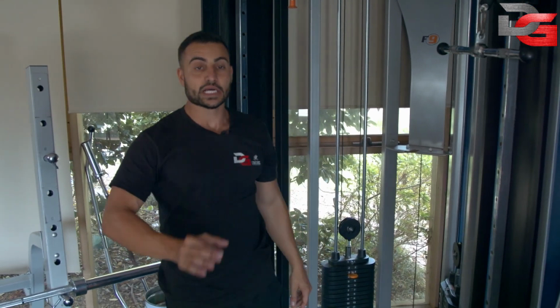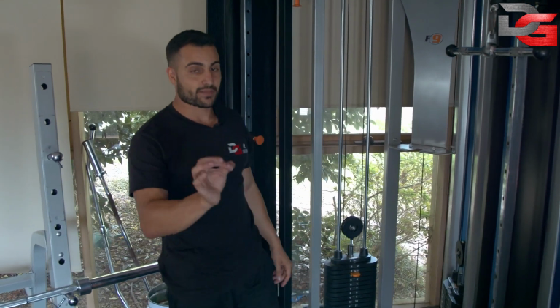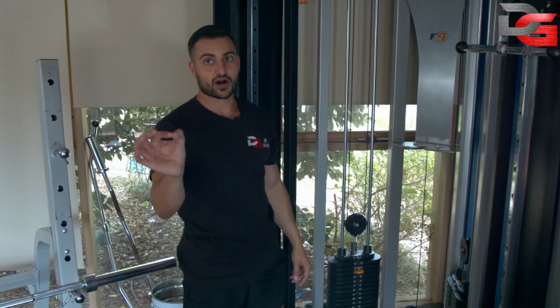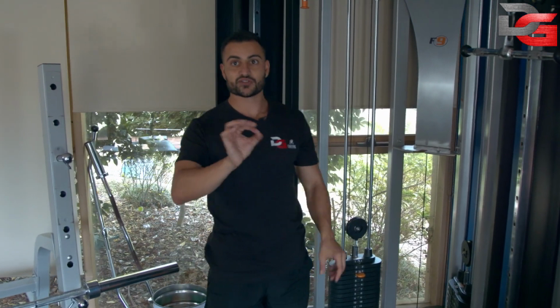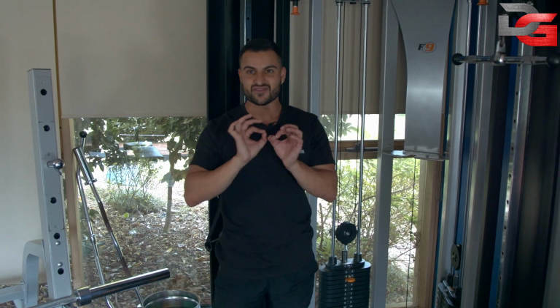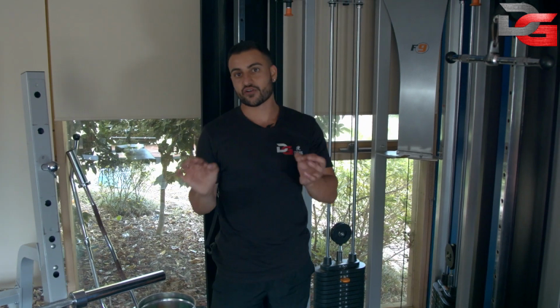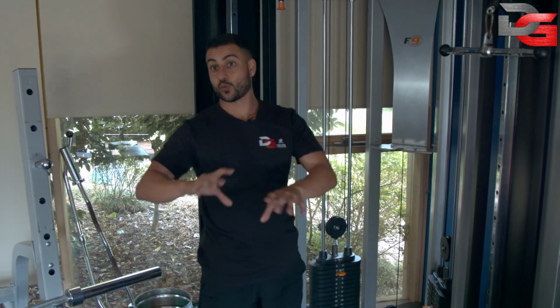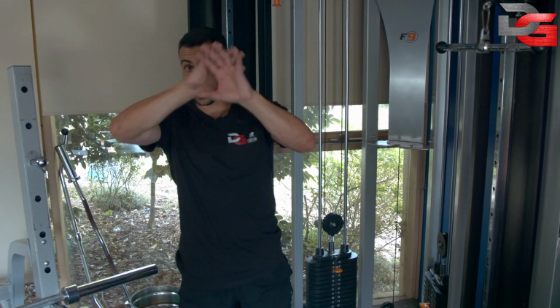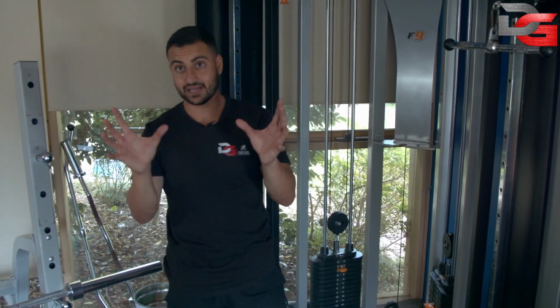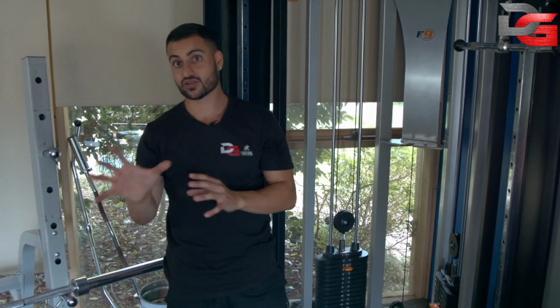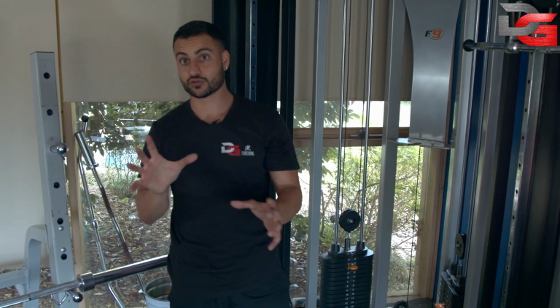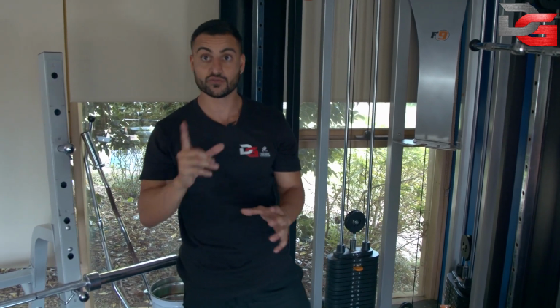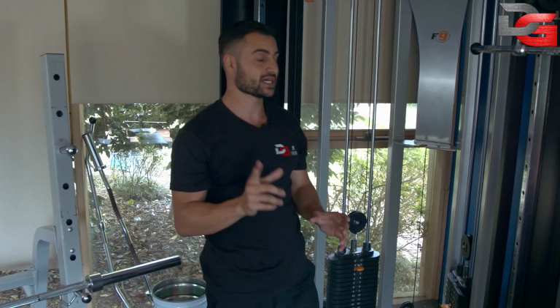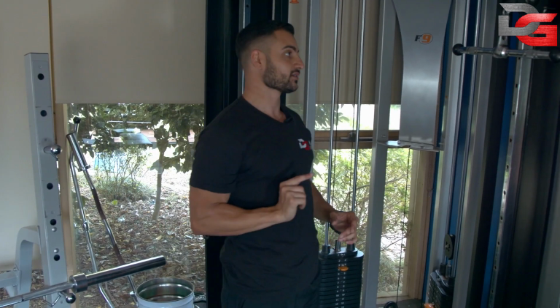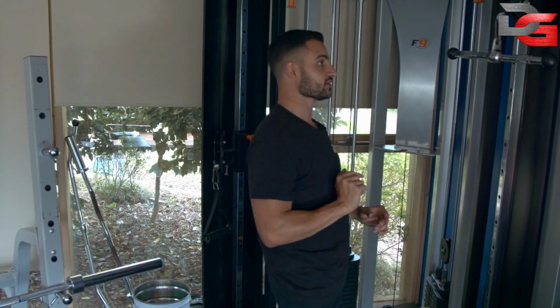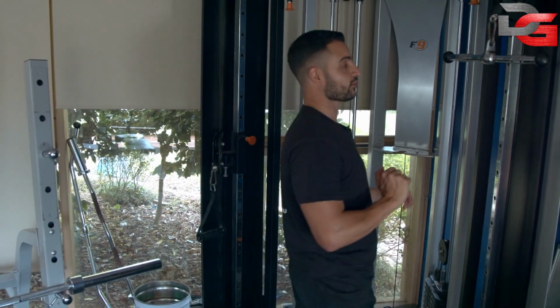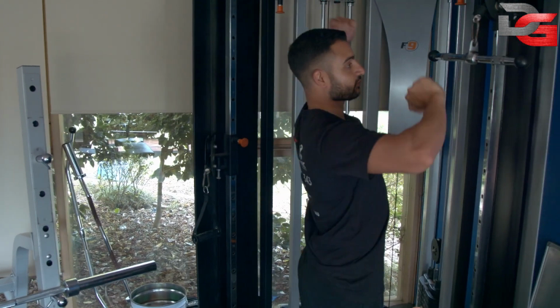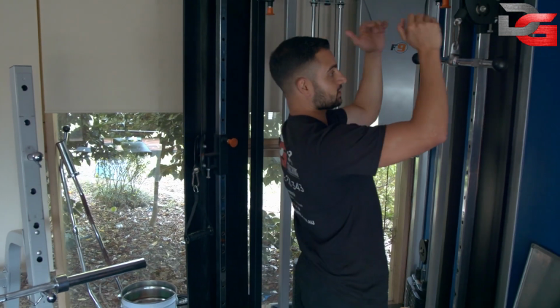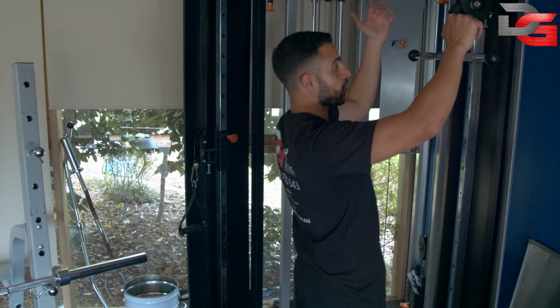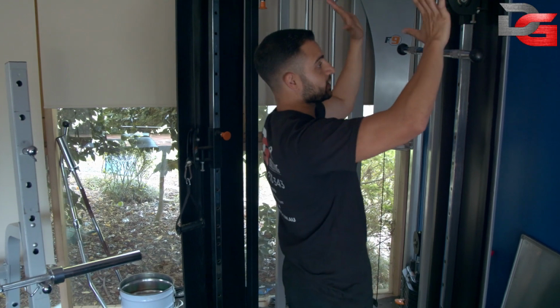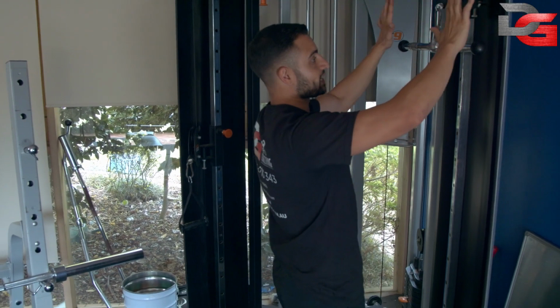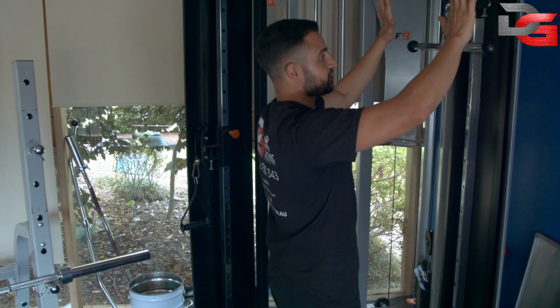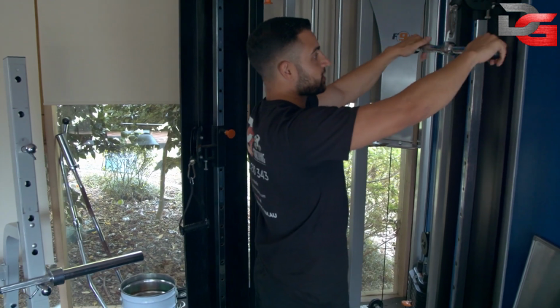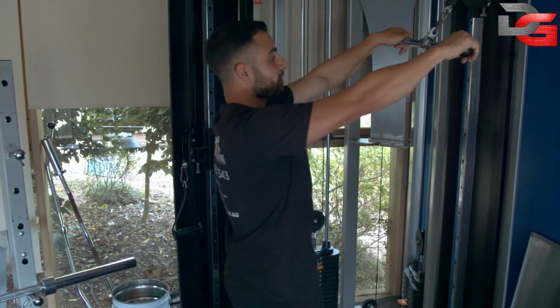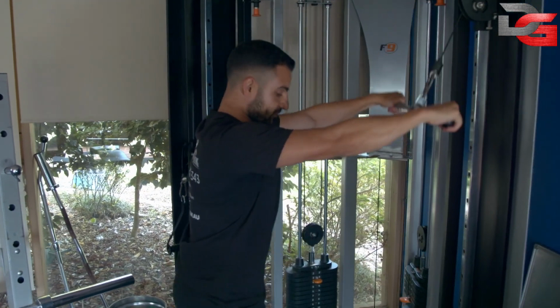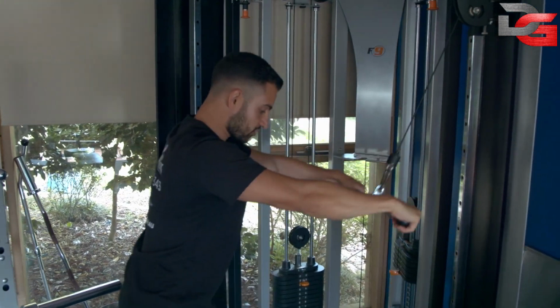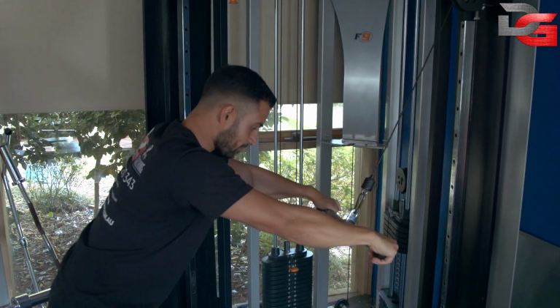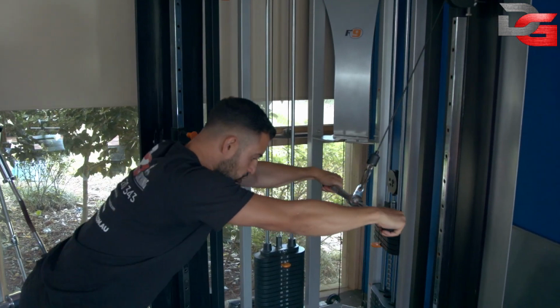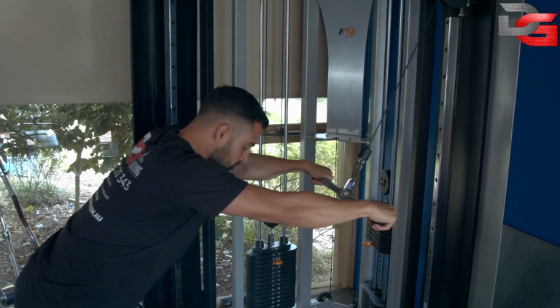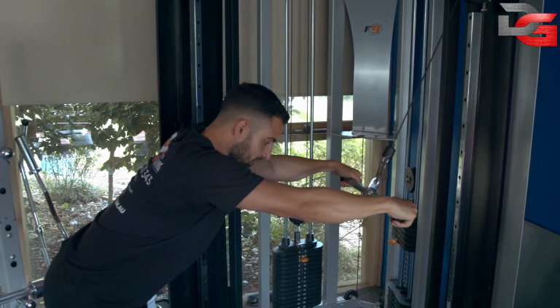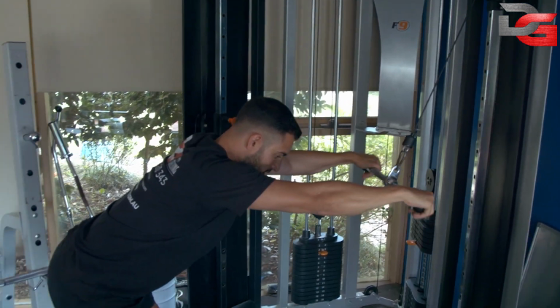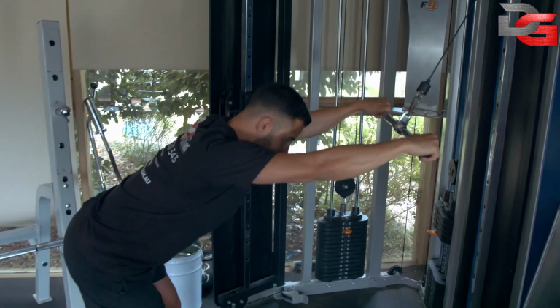Time under tension is very, very important with any exercise. Form and technique are obviously number one as well. Grab the bar, set yourself up, core switched on — remember, core switched on.